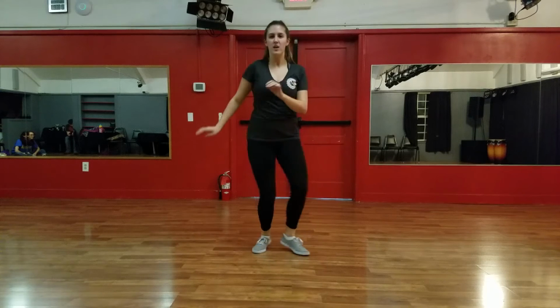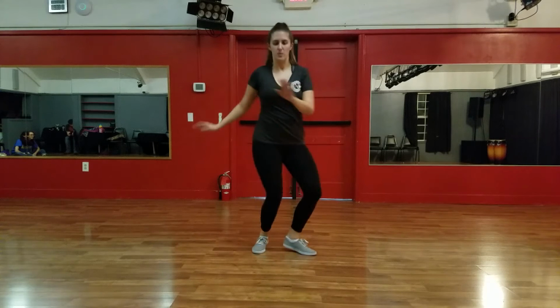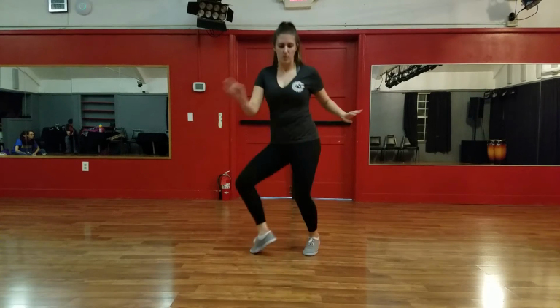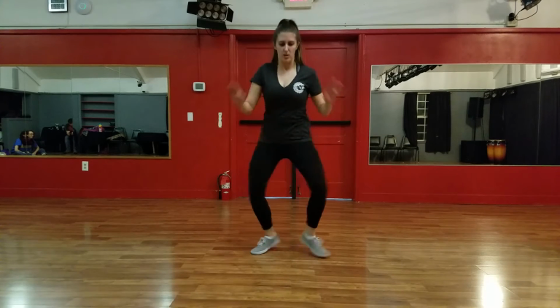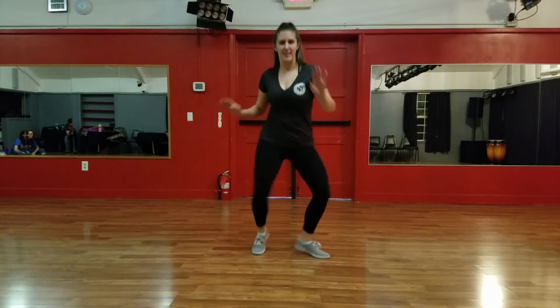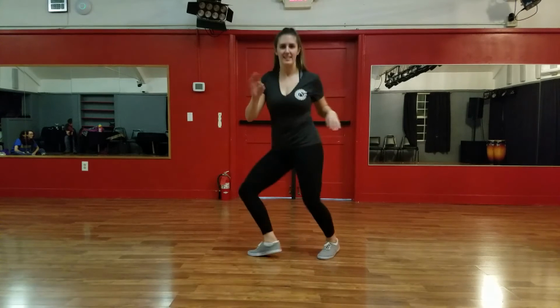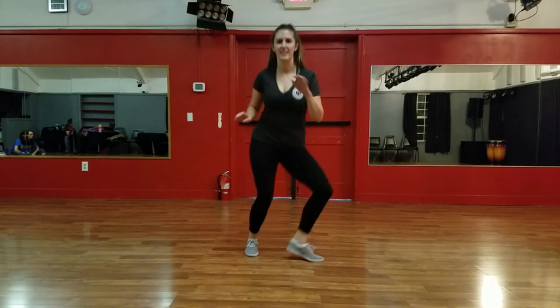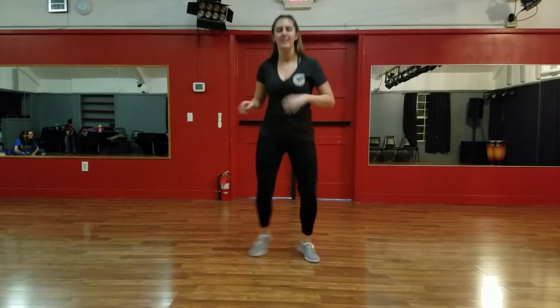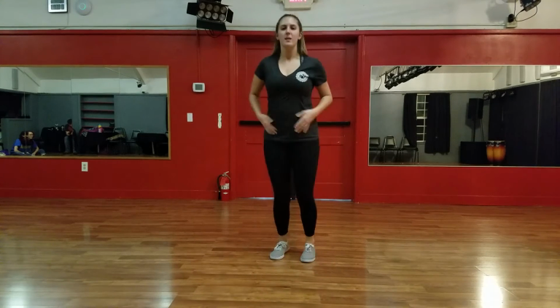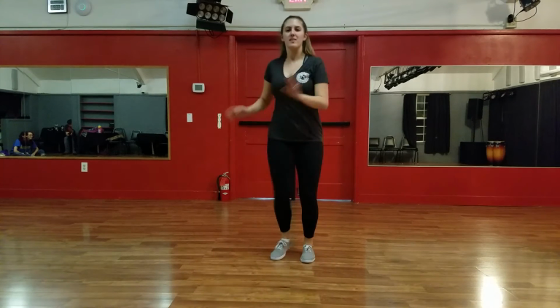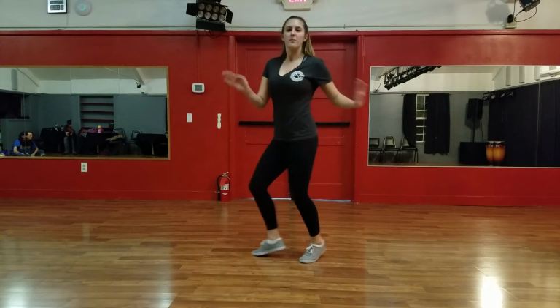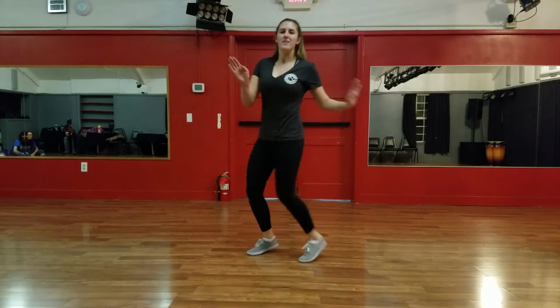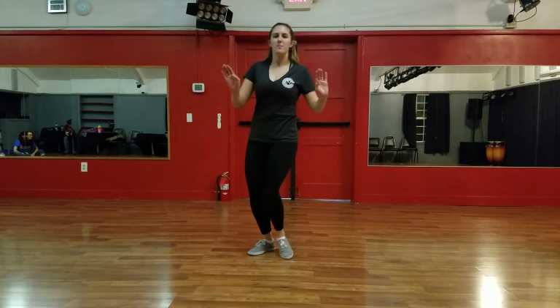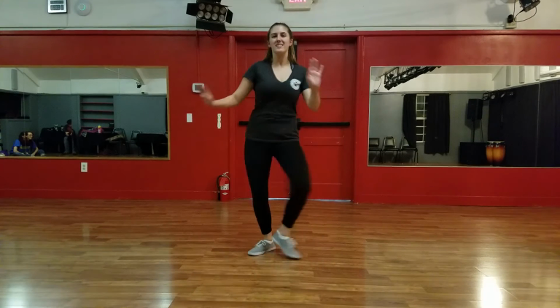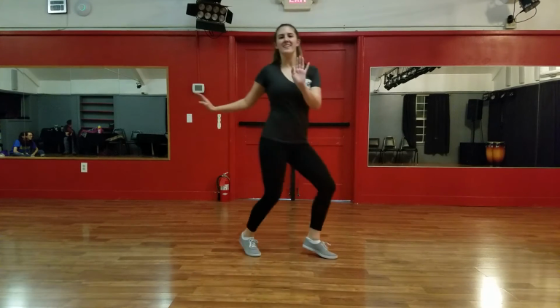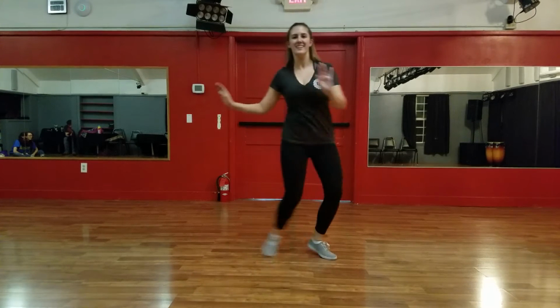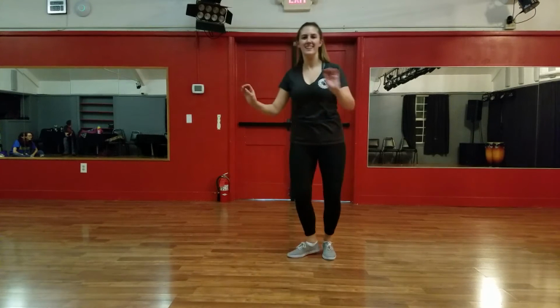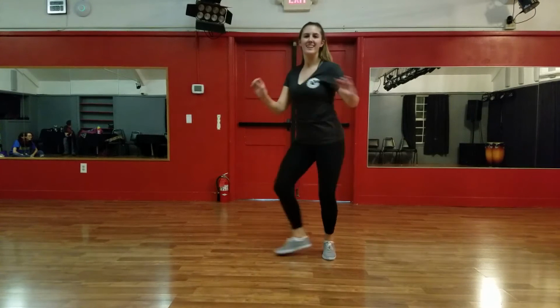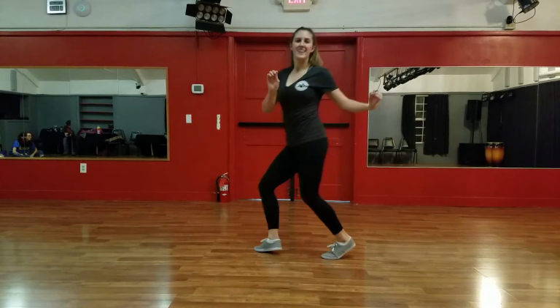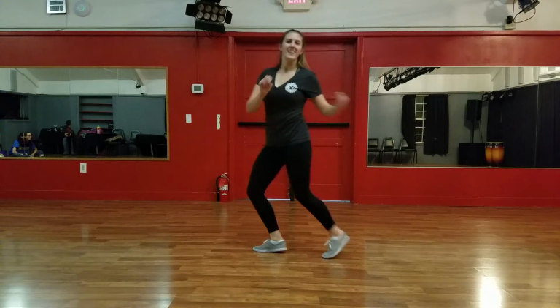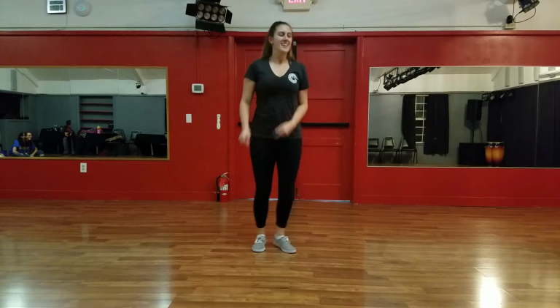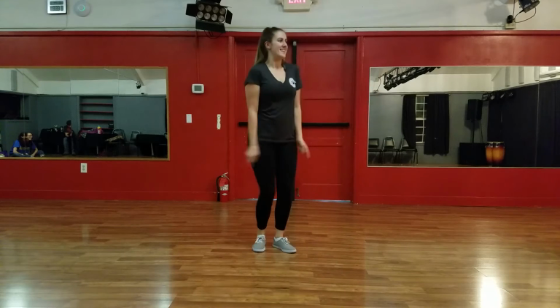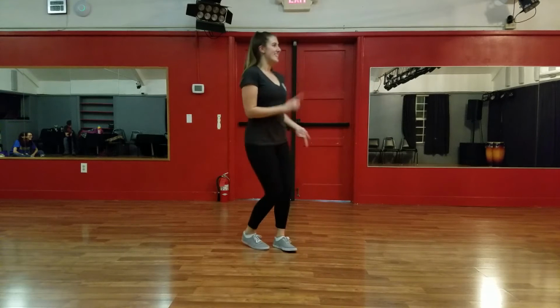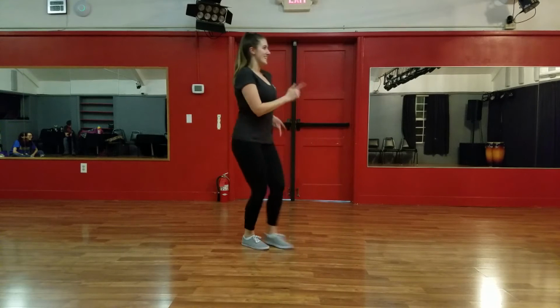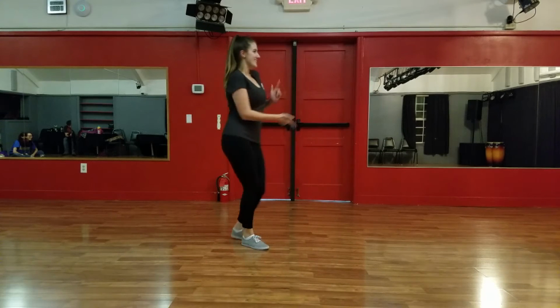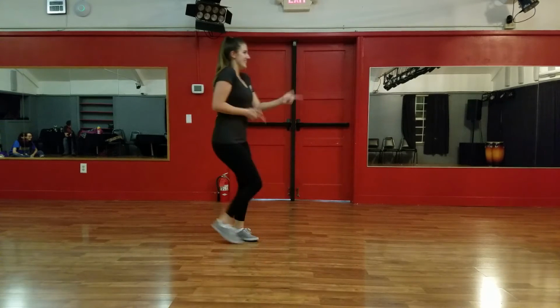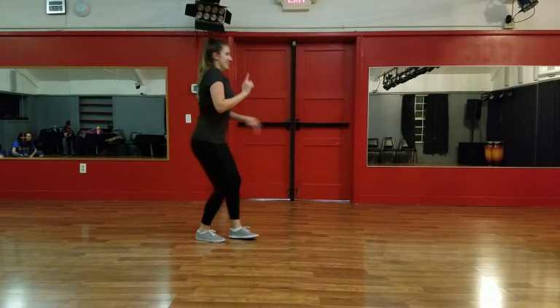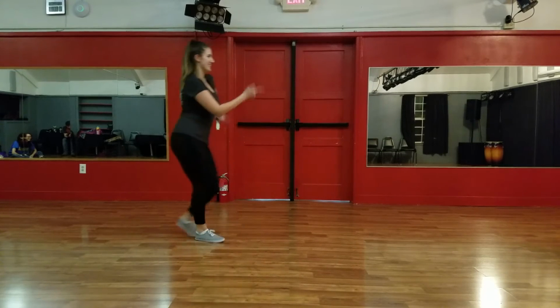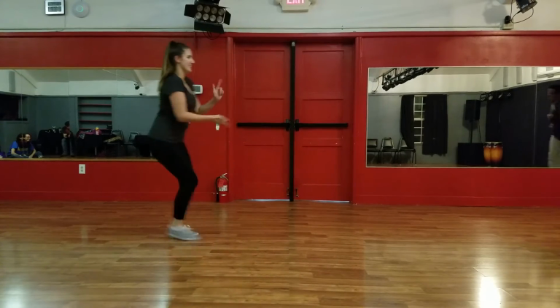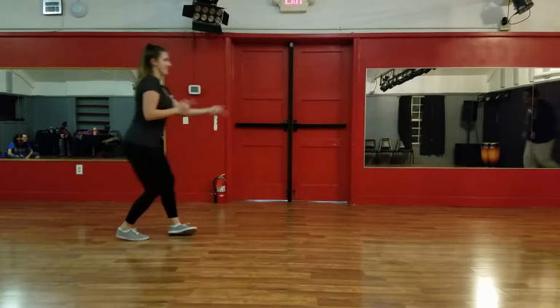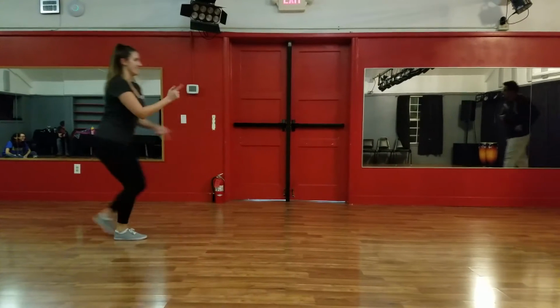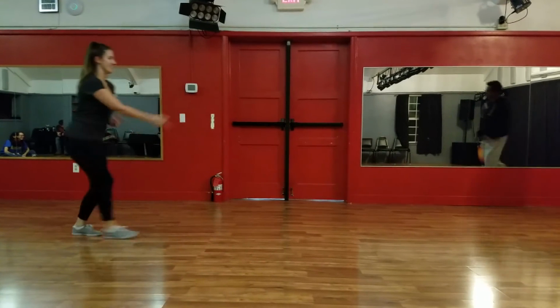We talked about really using our hips to lead that move, so we're not doing so much of that — it comes from the hips. And the lead. Yes, kick ball changes.